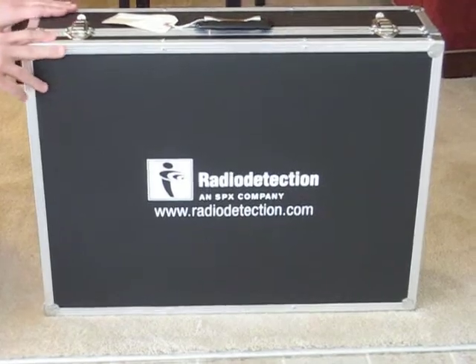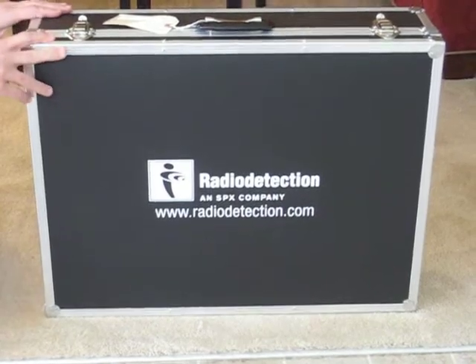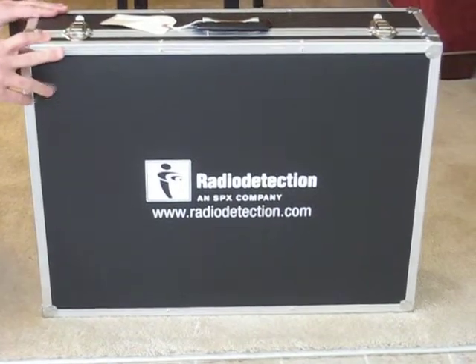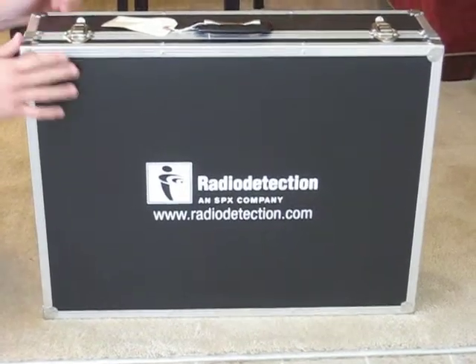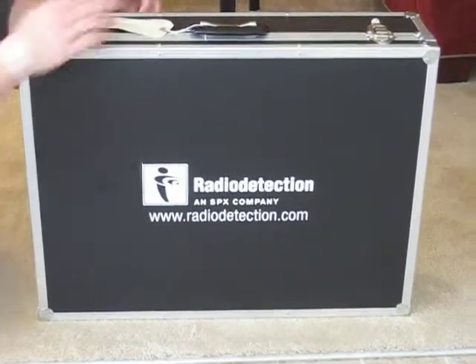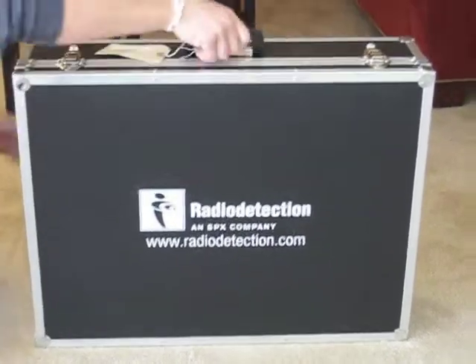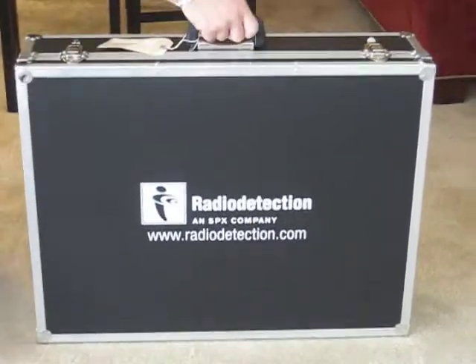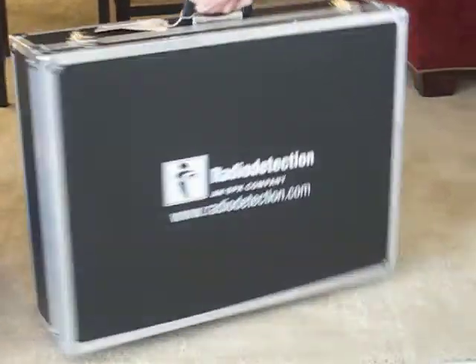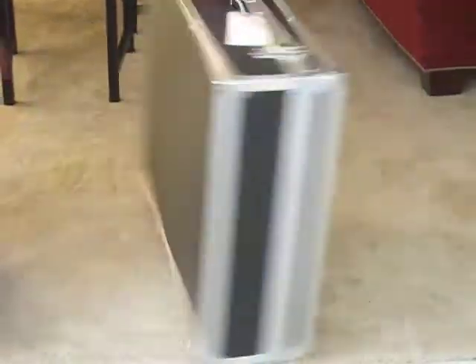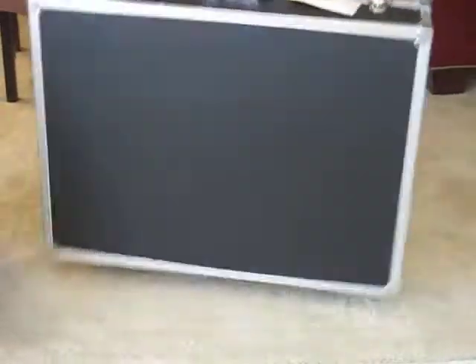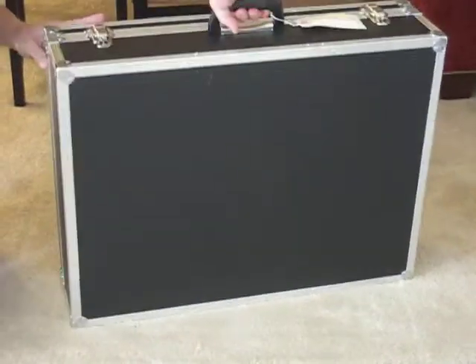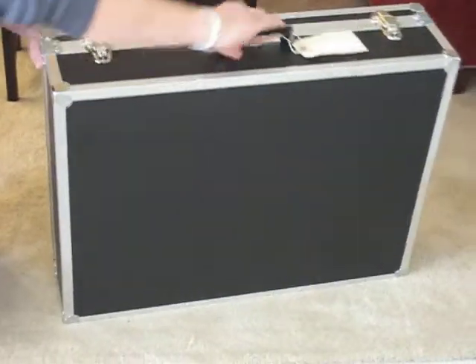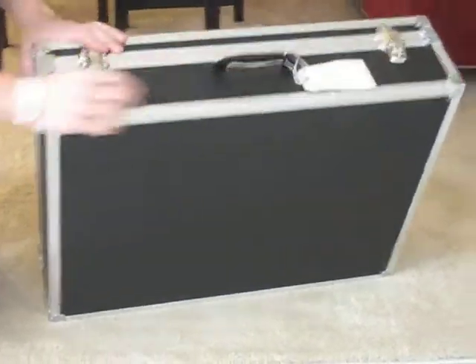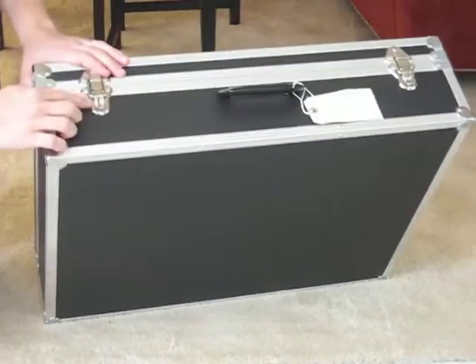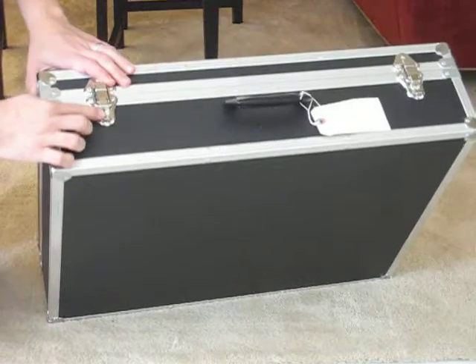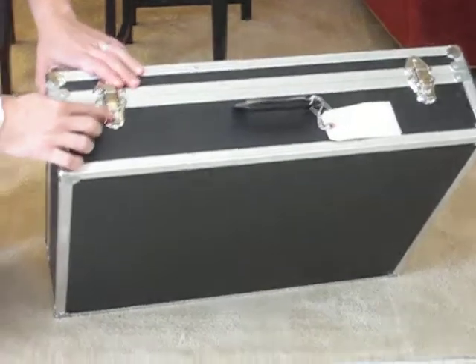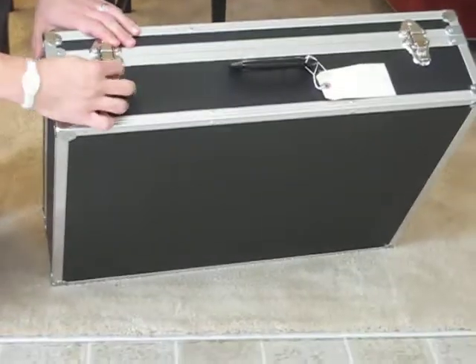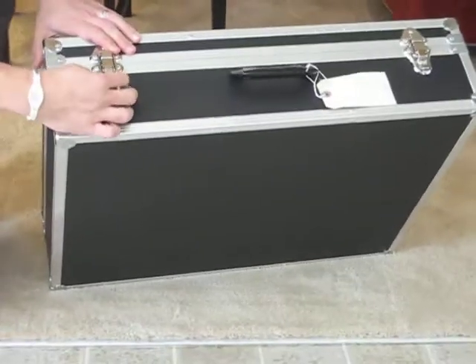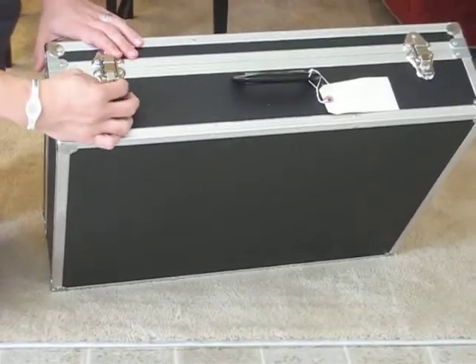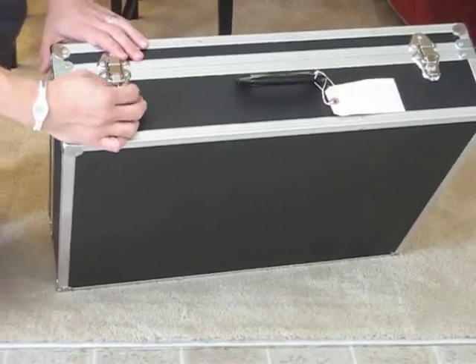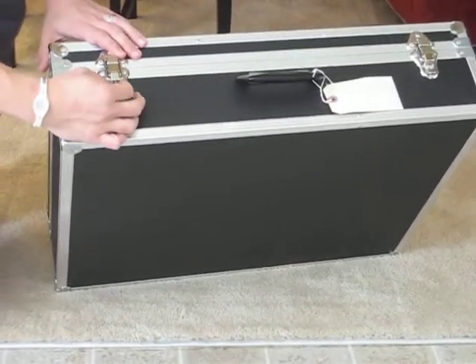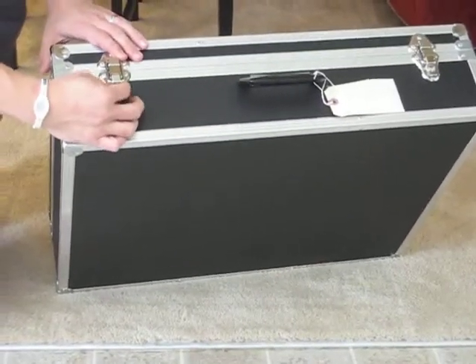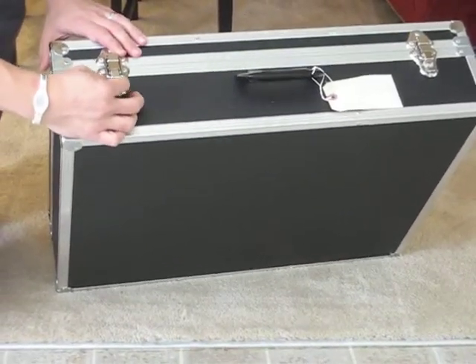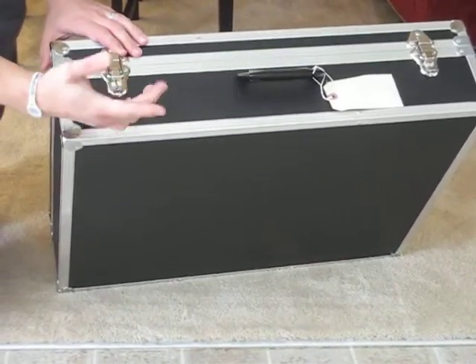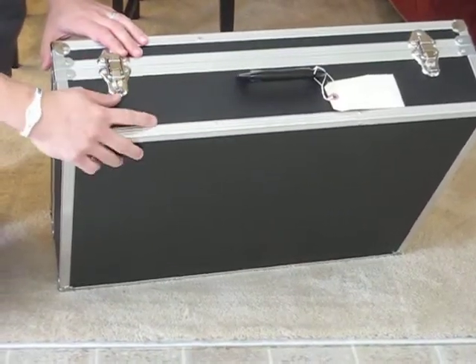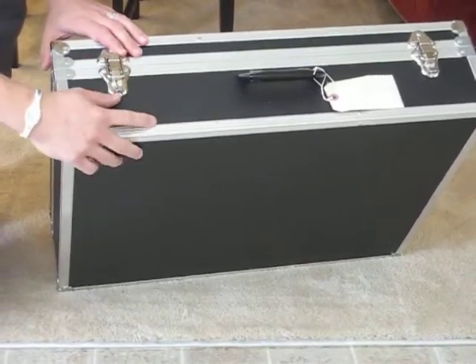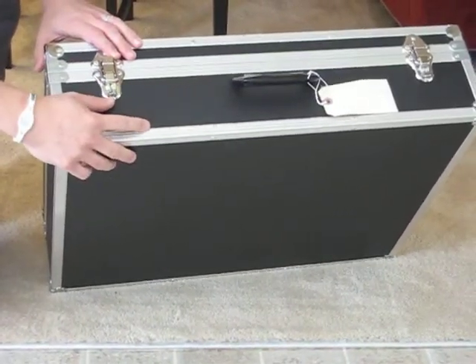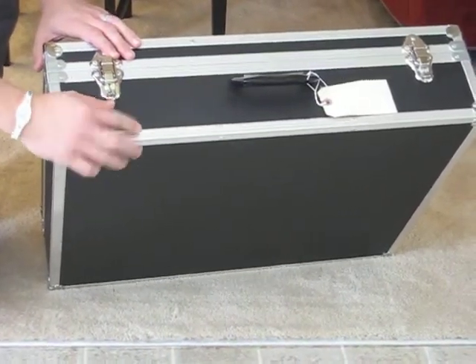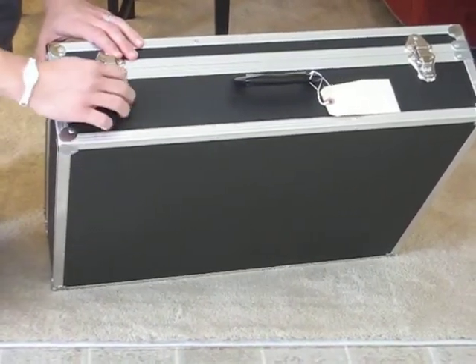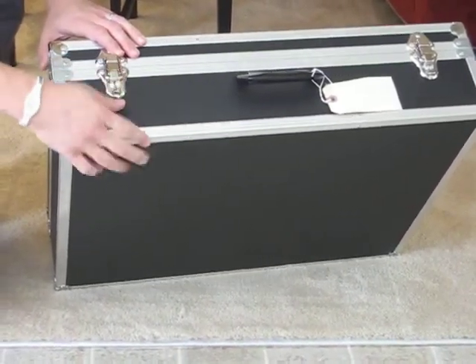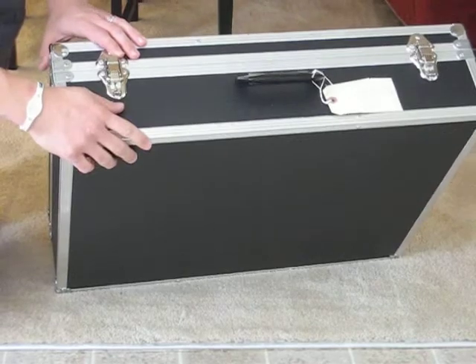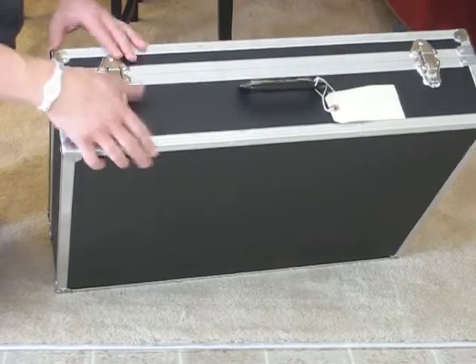The kit comes in a hard case. One thing I noticed about the hard case is that there are loops here in case you want to put any kind of travel locks through airports or wherever you might want to keep the unit locked and secured.